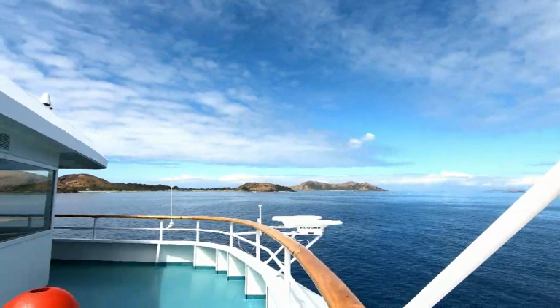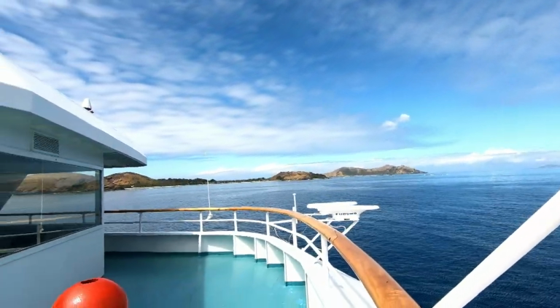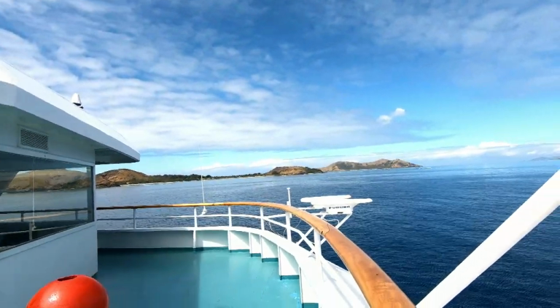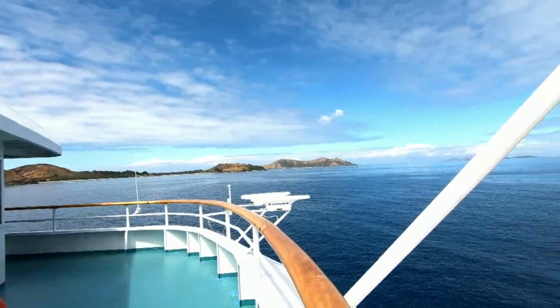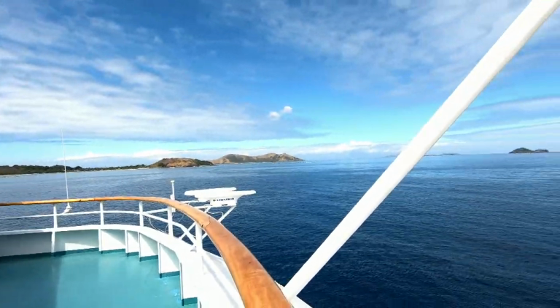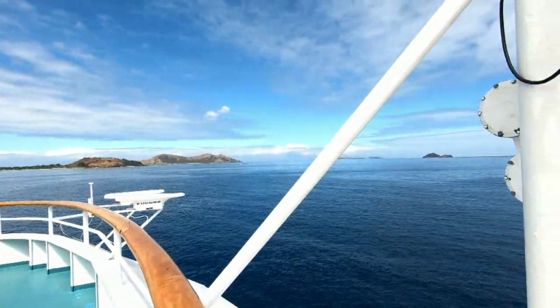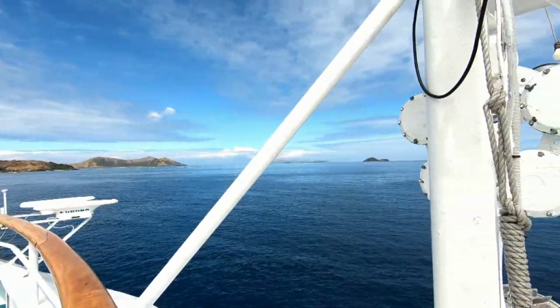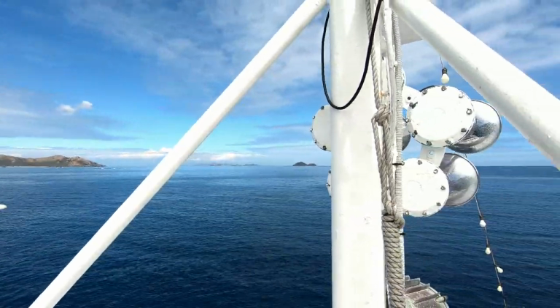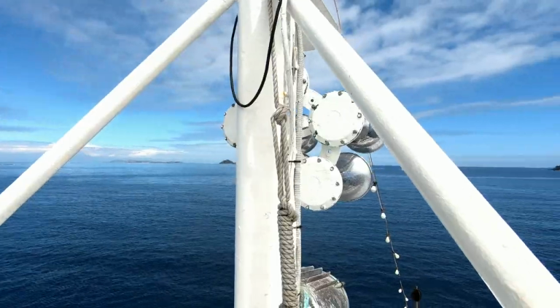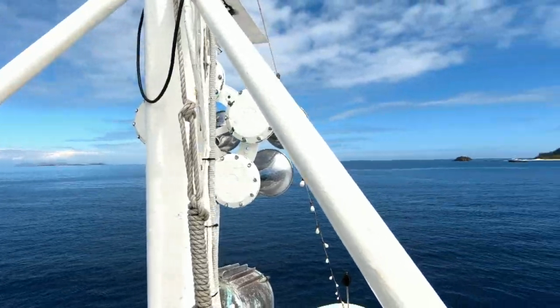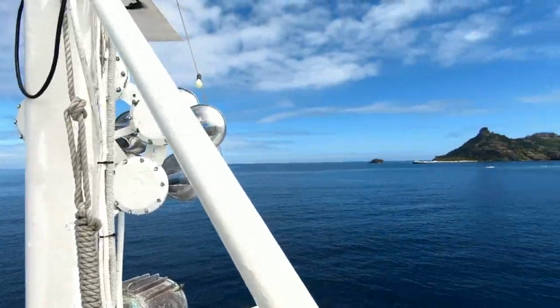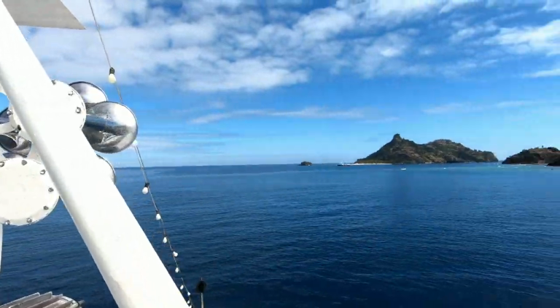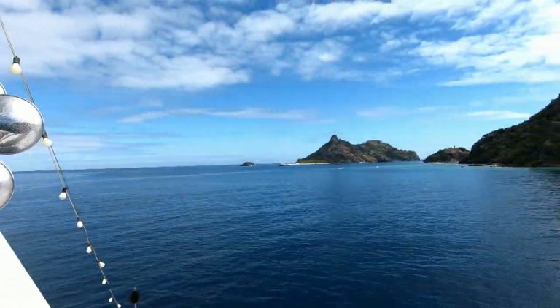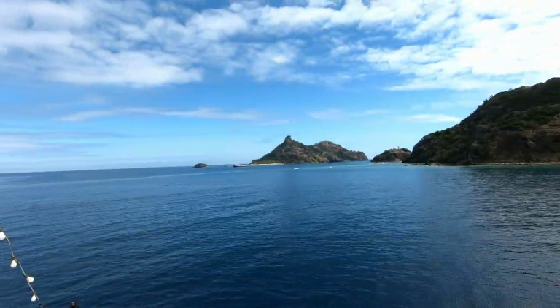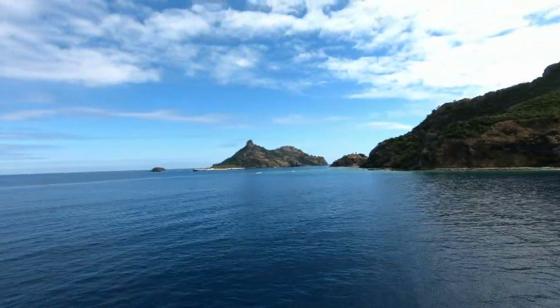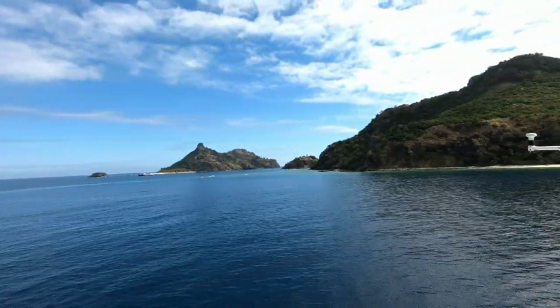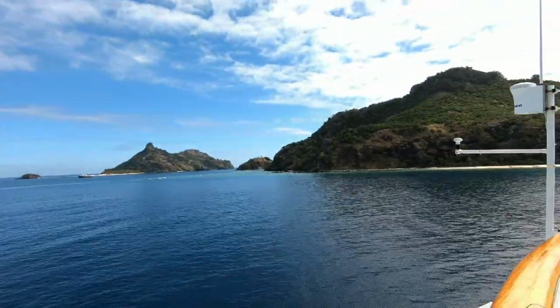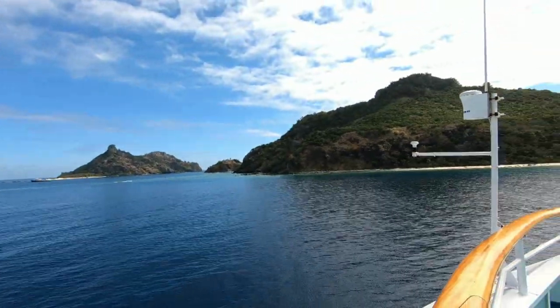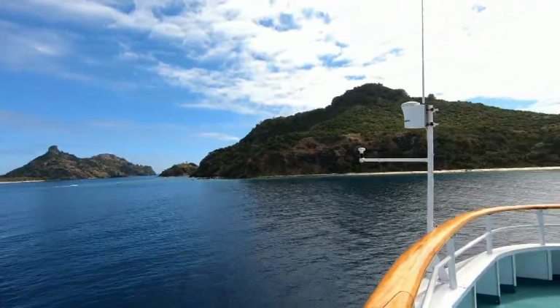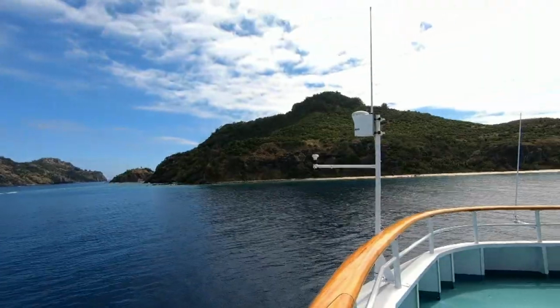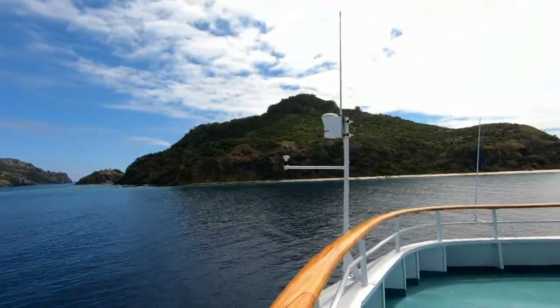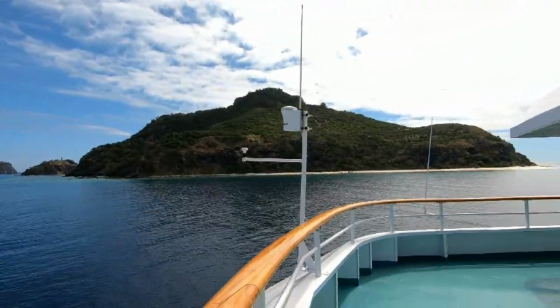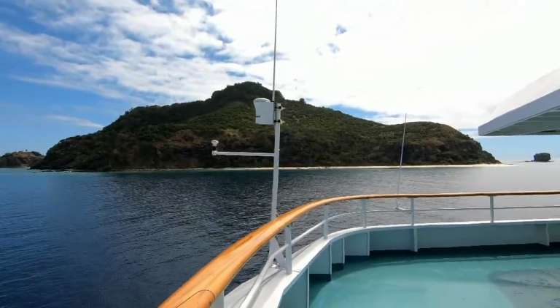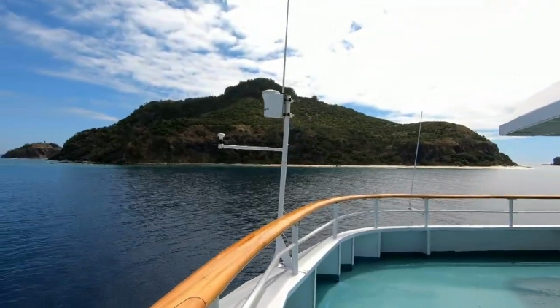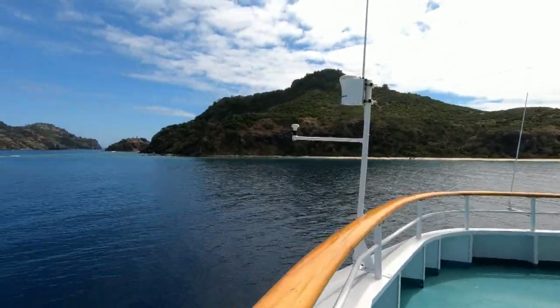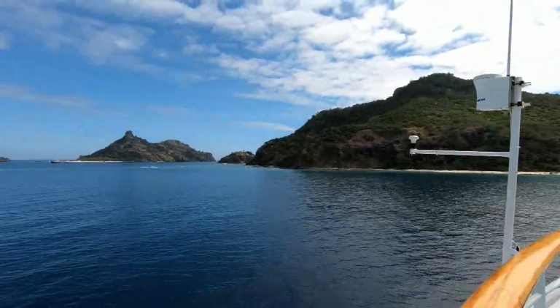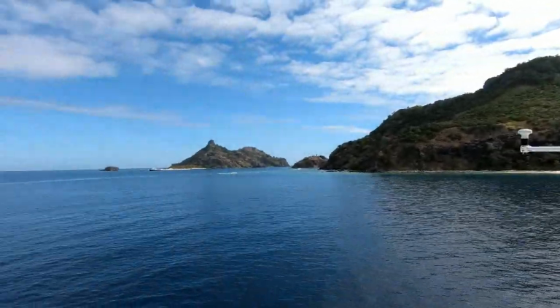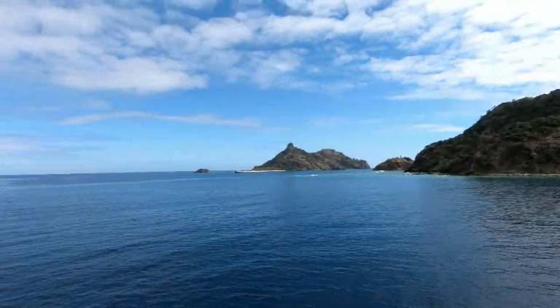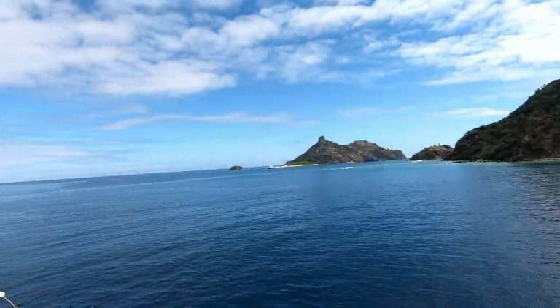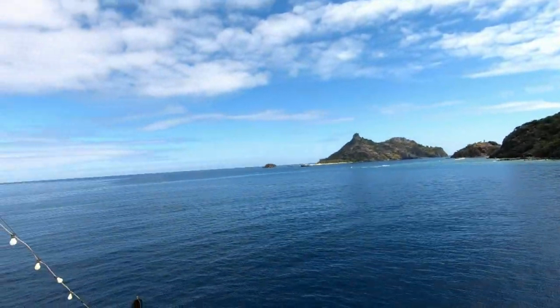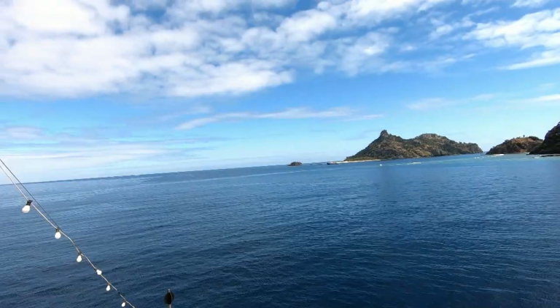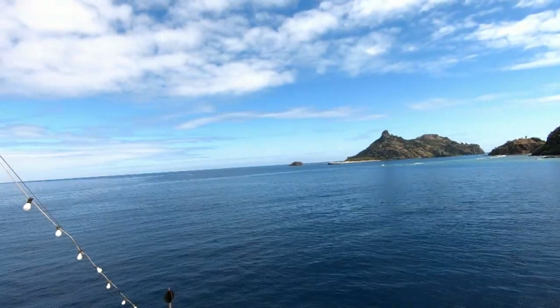Look at the view — amazing! Right in the middle of nowhere, you are anchored. This itself is a beautiful feeling.